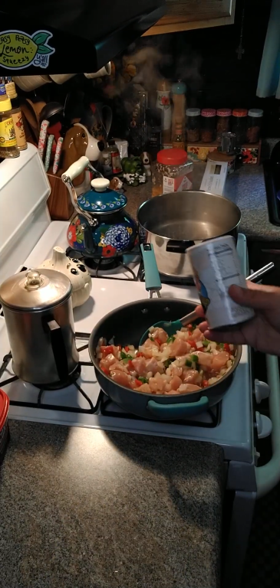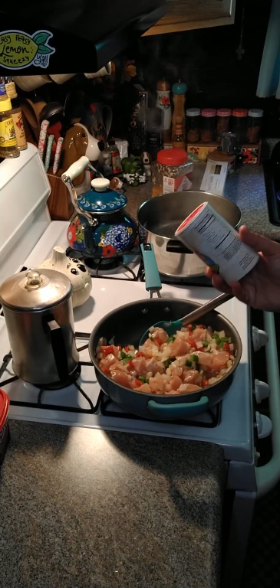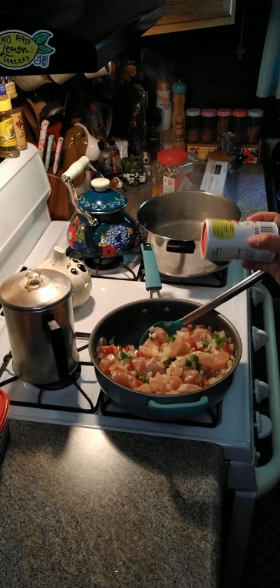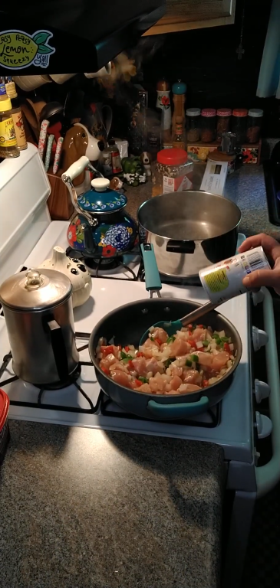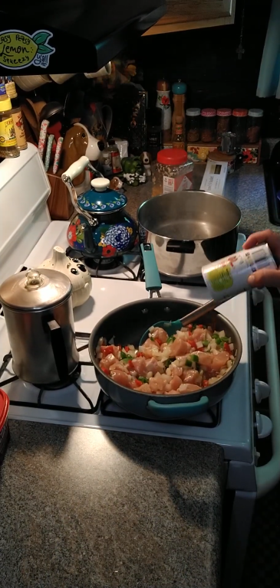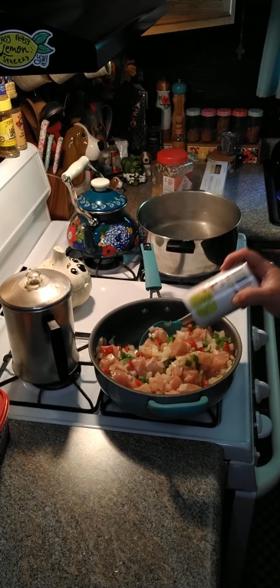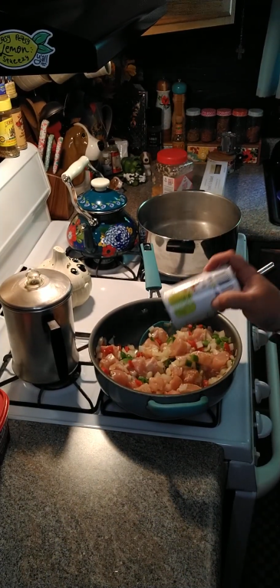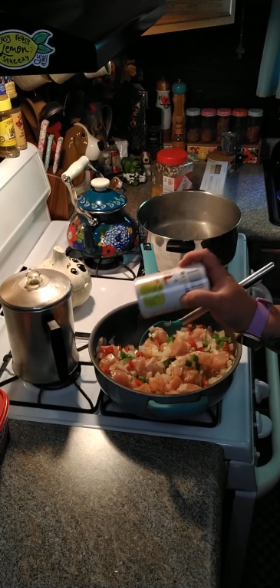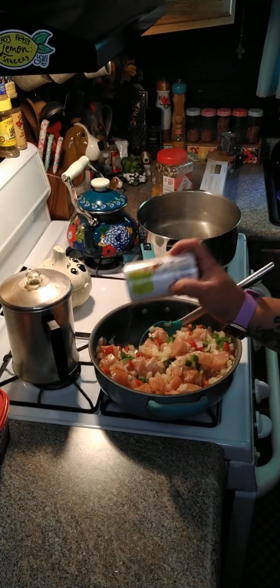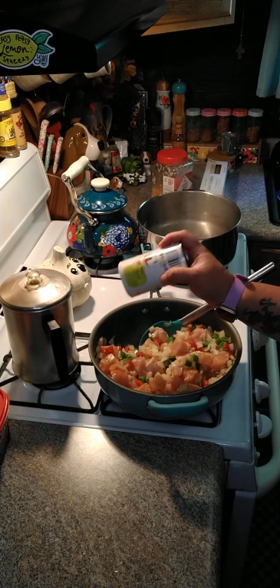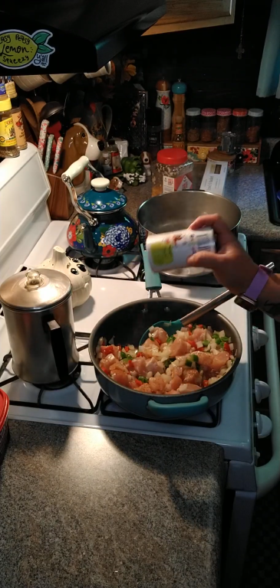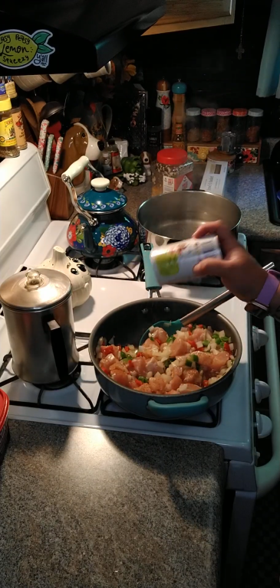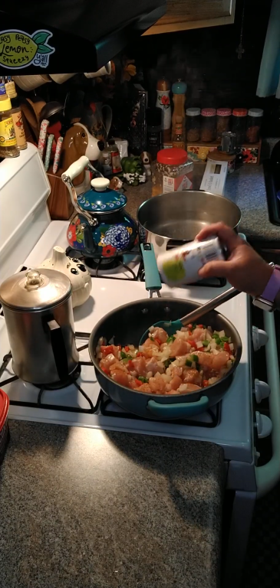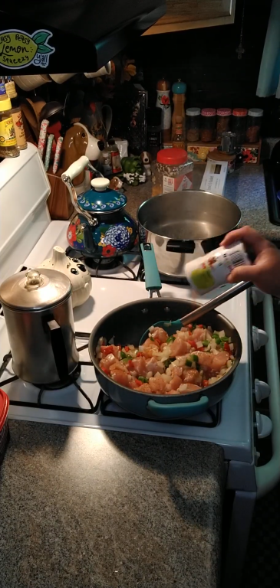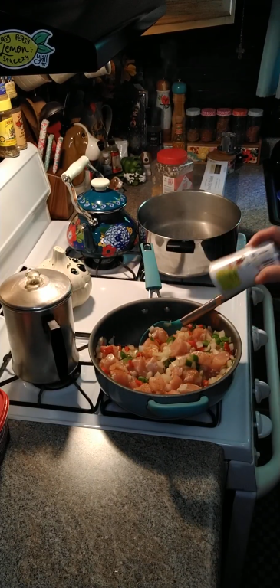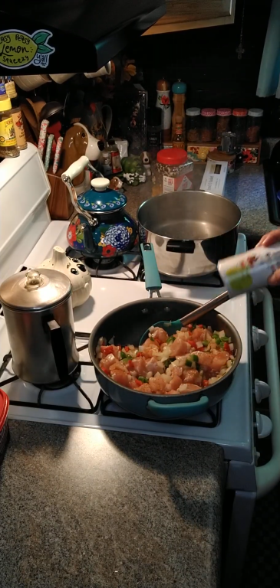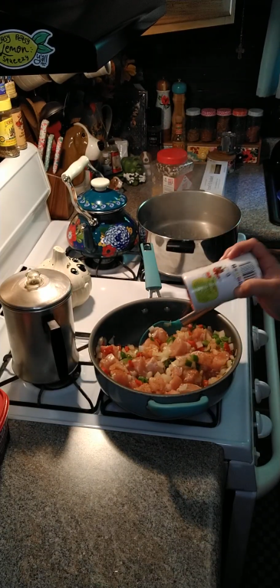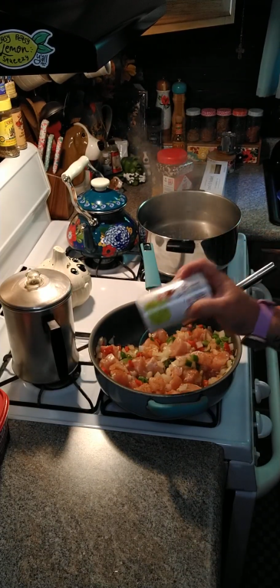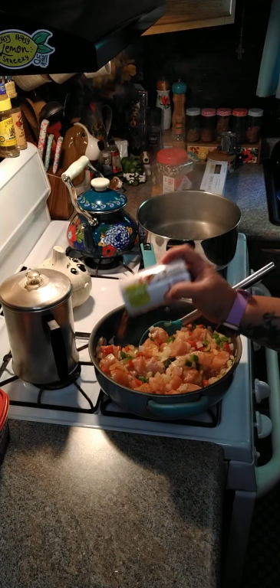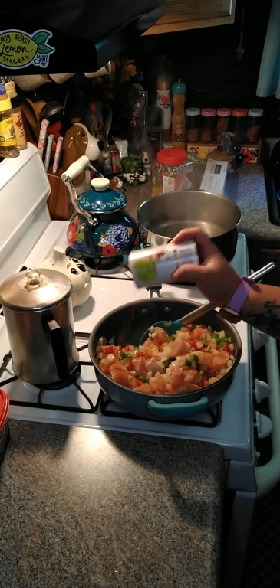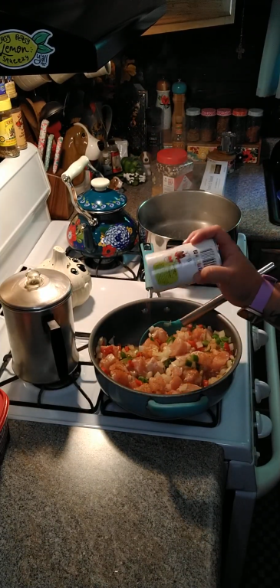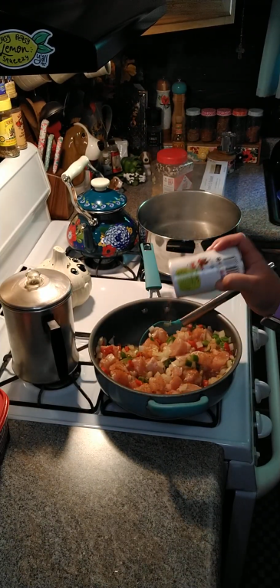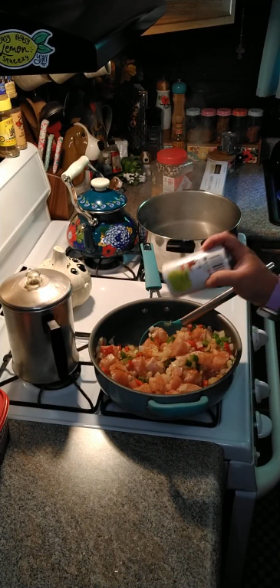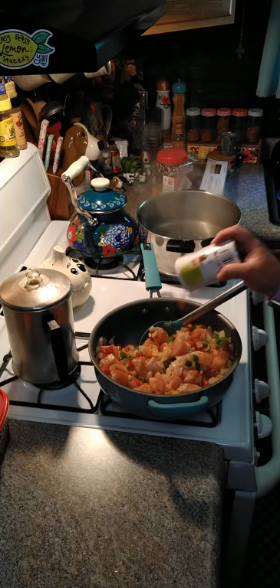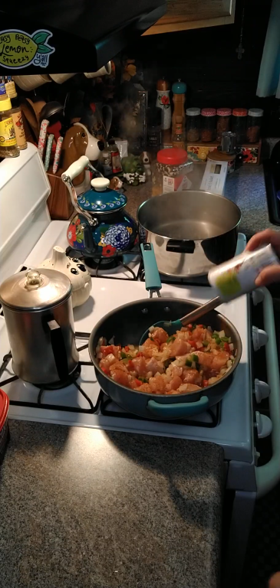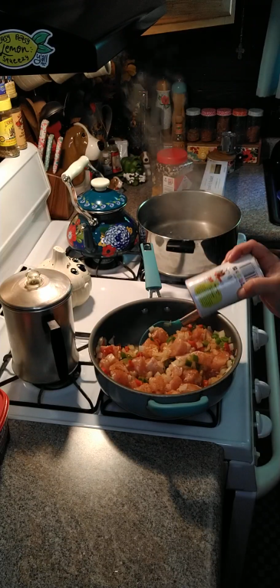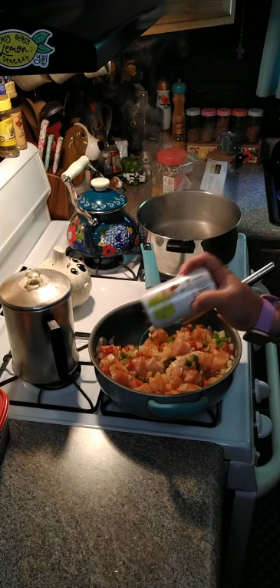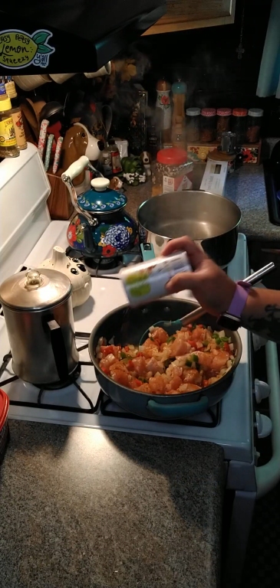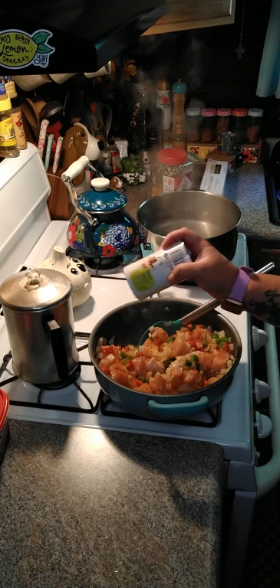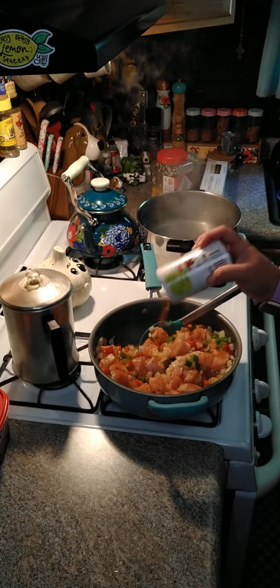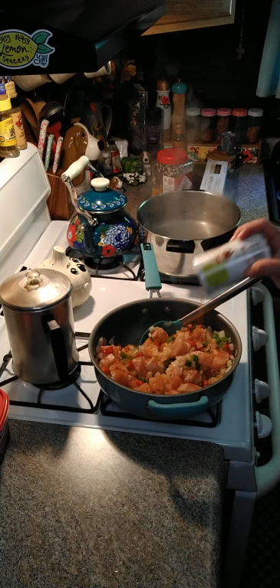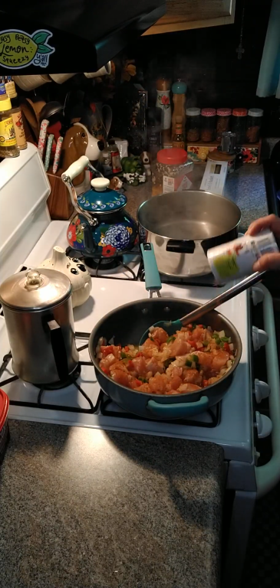Now I'm gonna go ahead and add some cajun seasoning — this is to your liking, you can use whatever cajun seasoning that you like. We're gonna season our chicken up and then continue cooking.